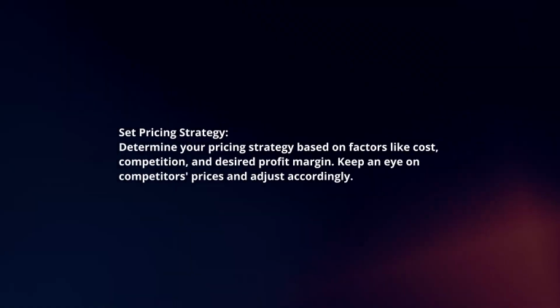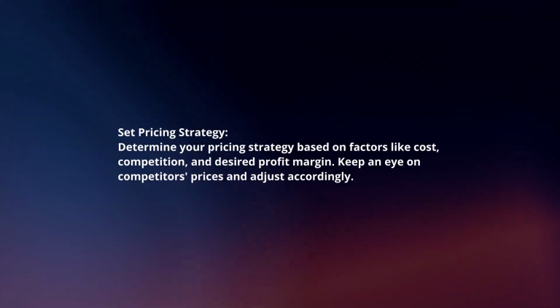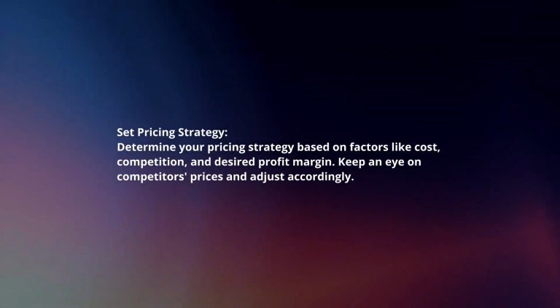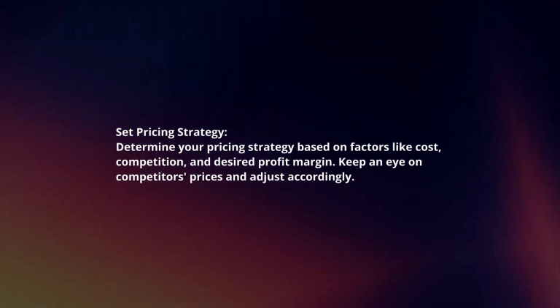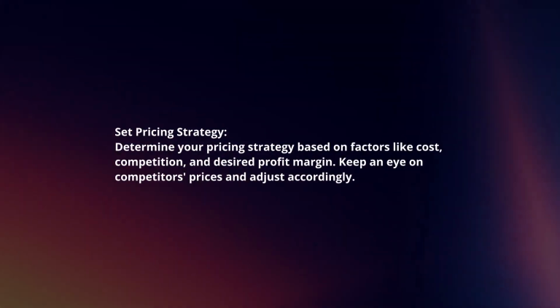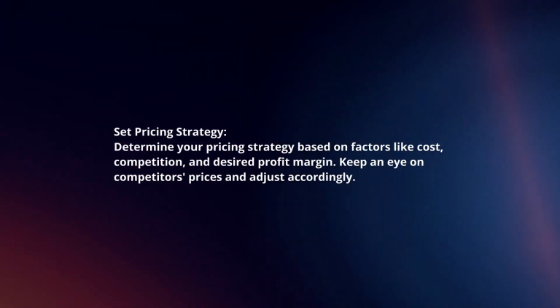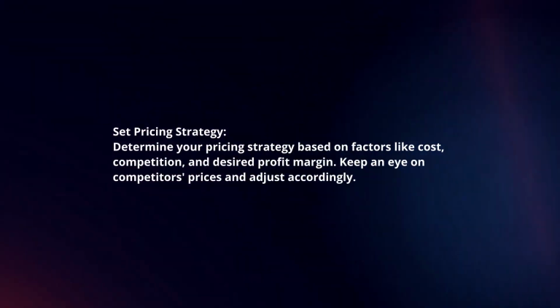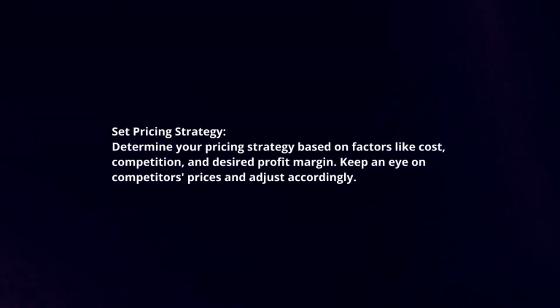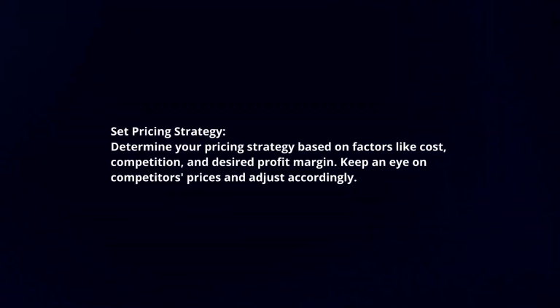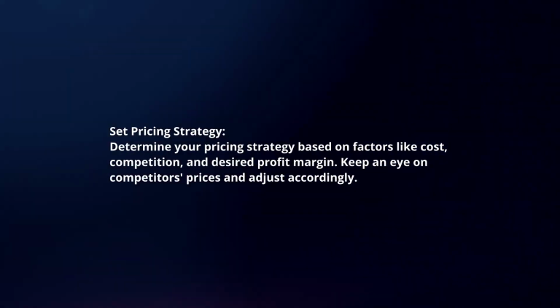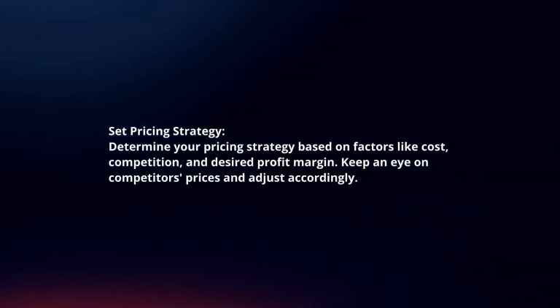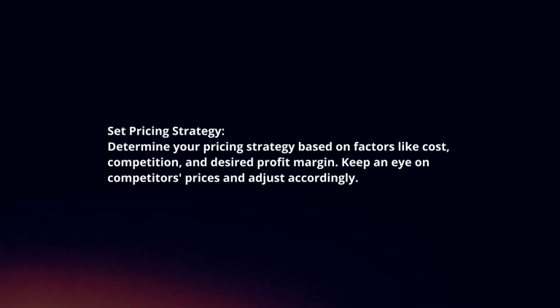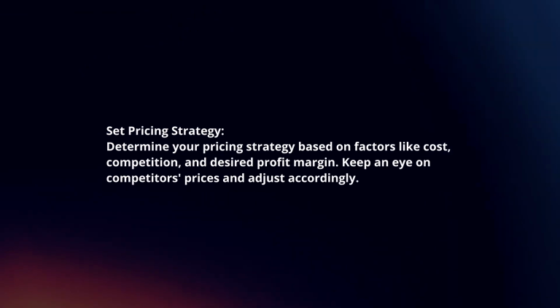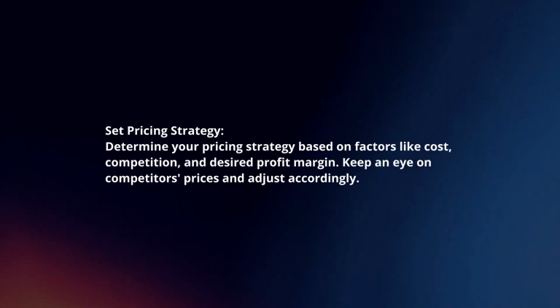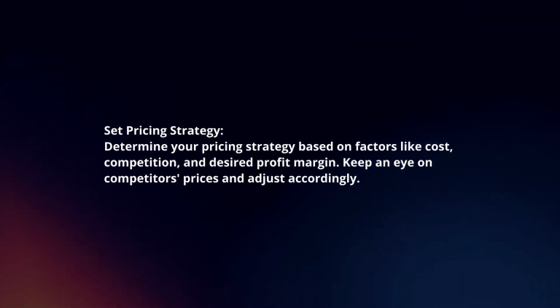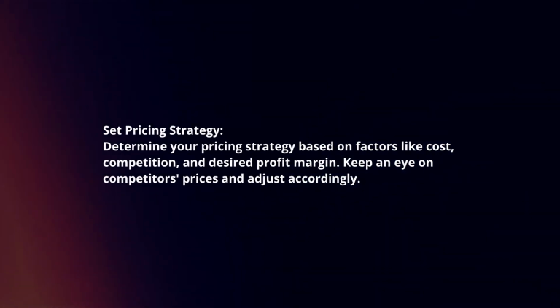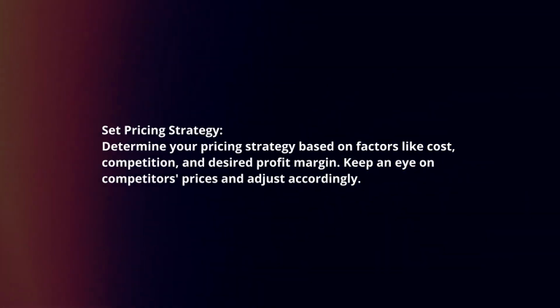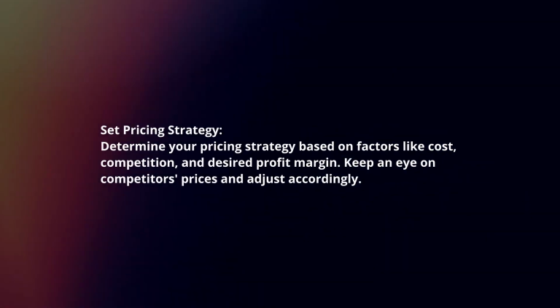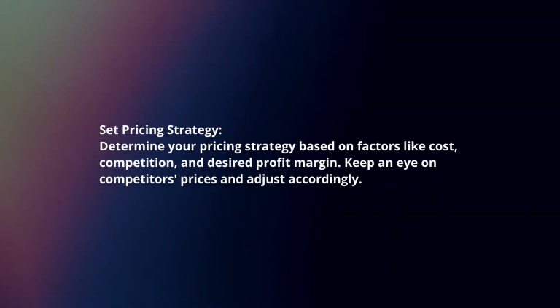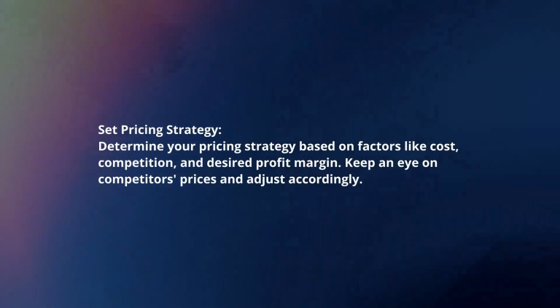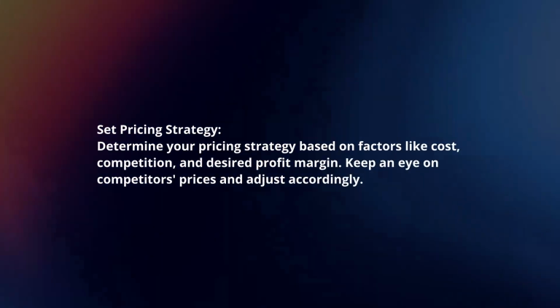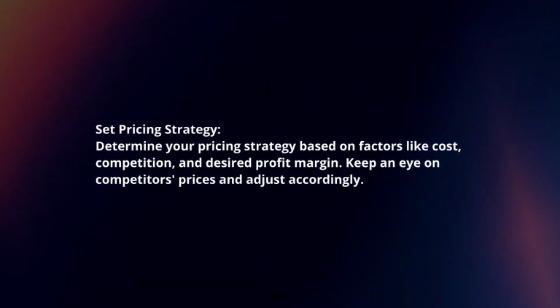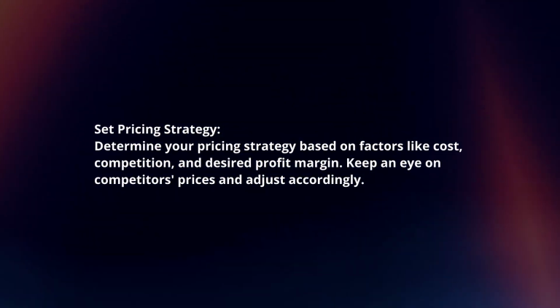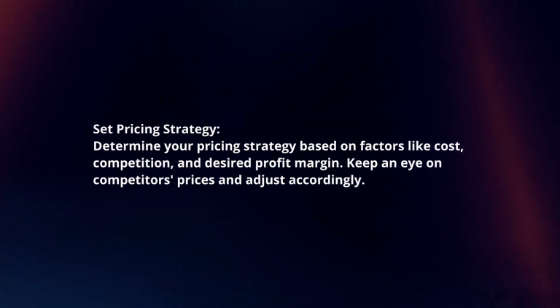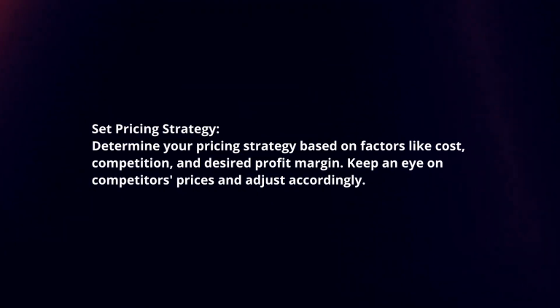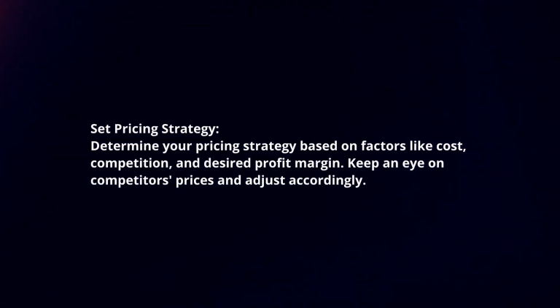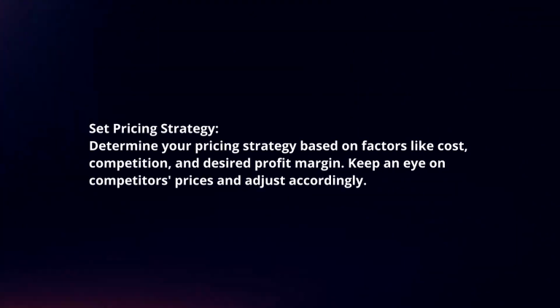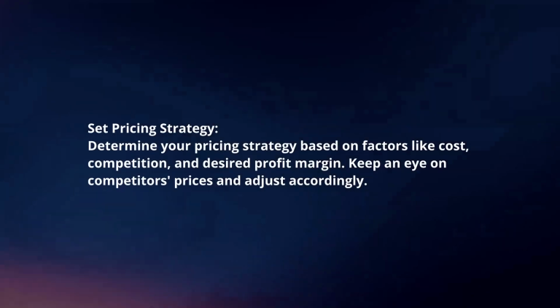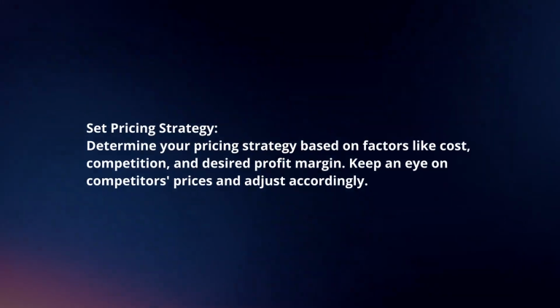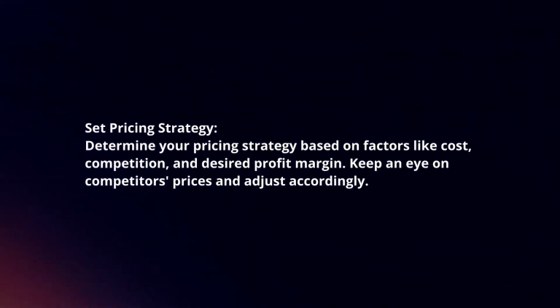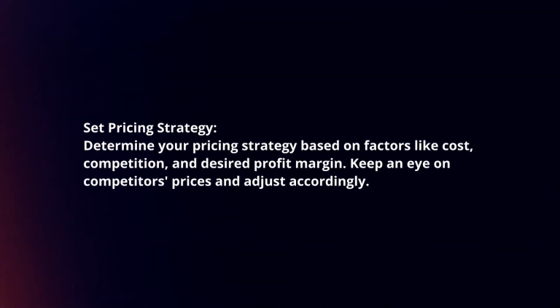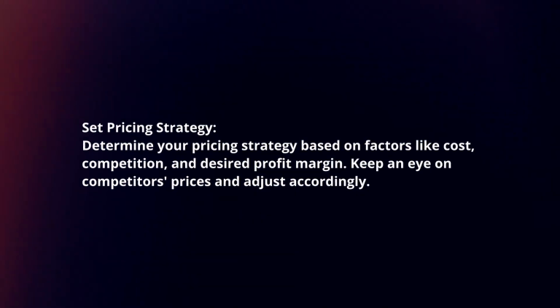Set pricing strategy. Determine your pricing strategy based on factors like cost, competition, and desired profit margin. Keep an eye on competitors' prices and adjust accordingly.